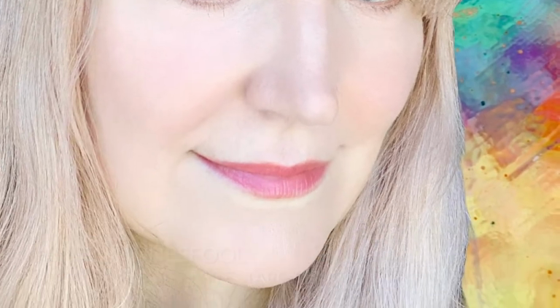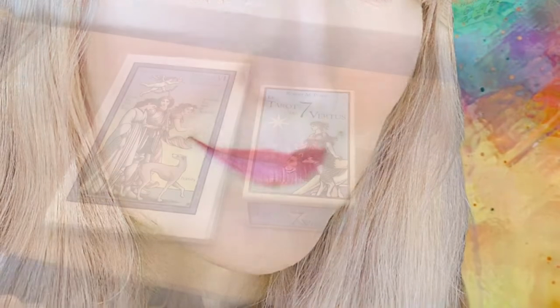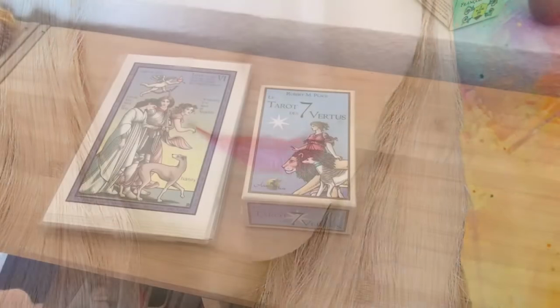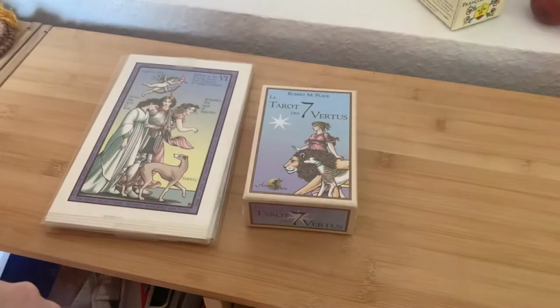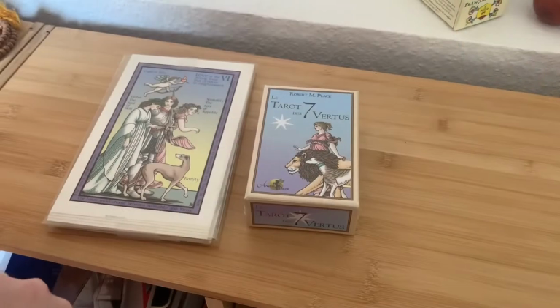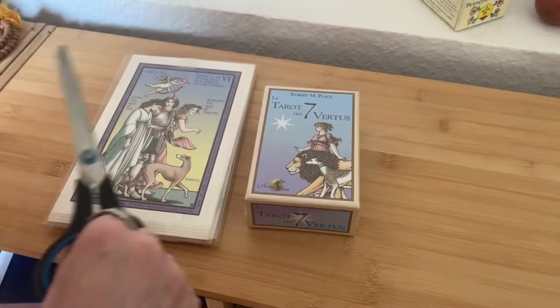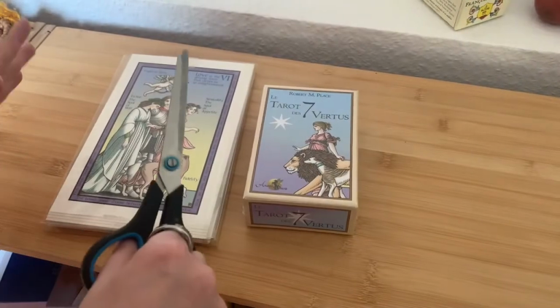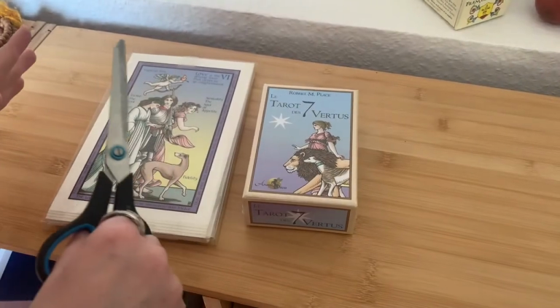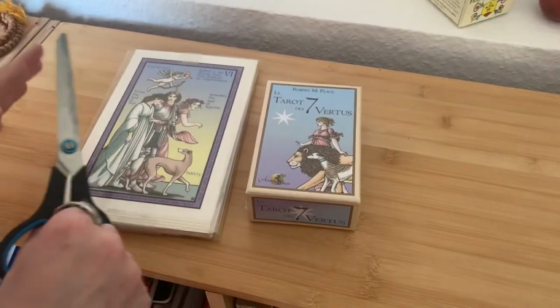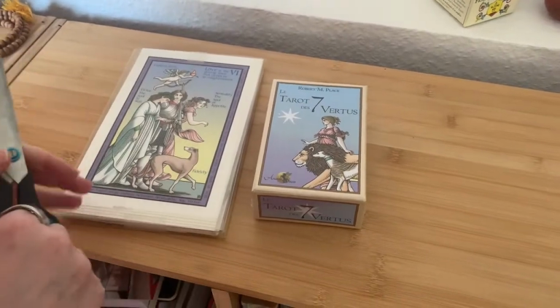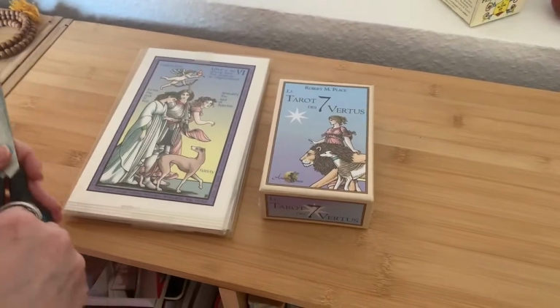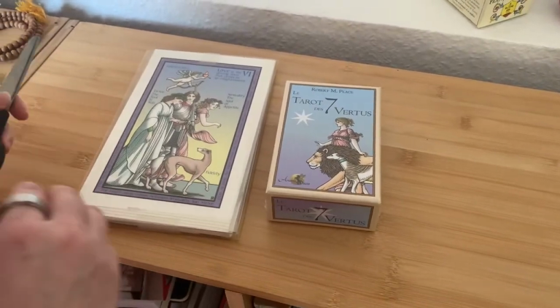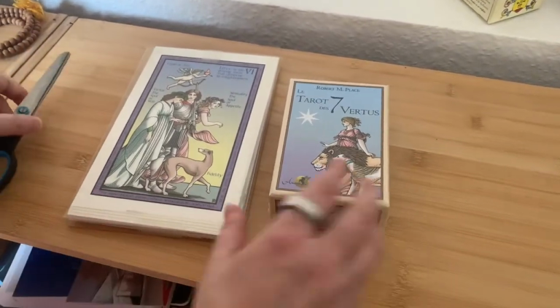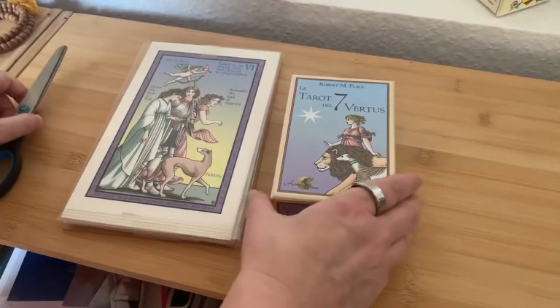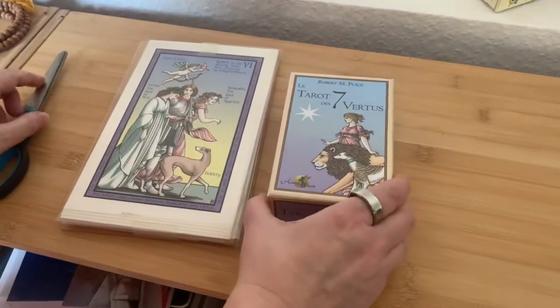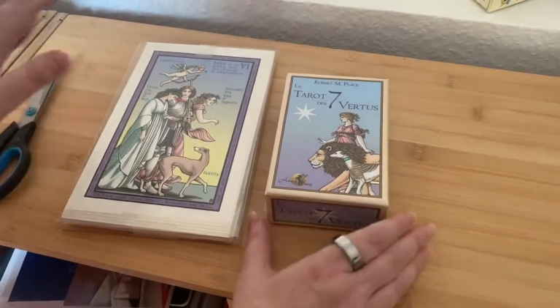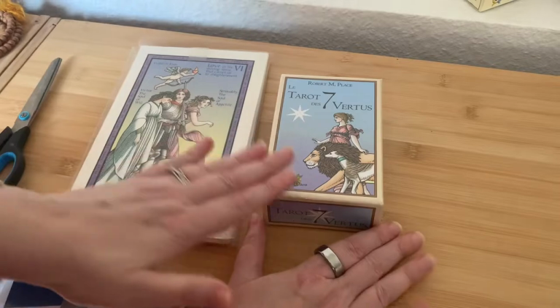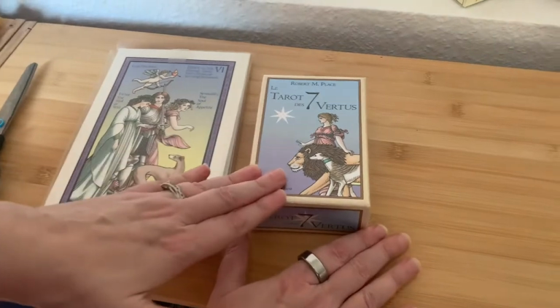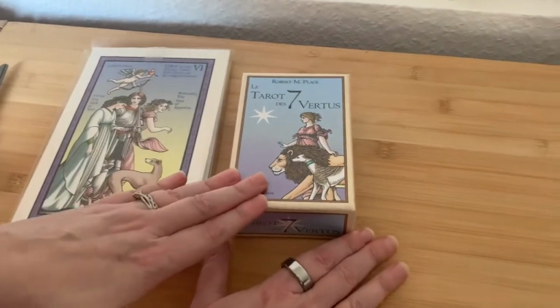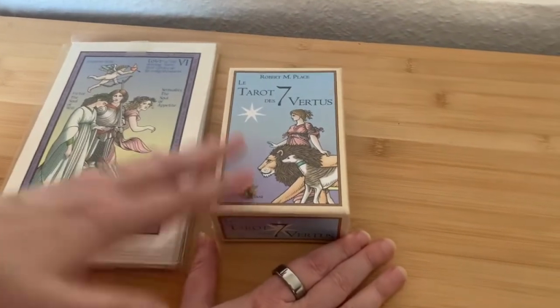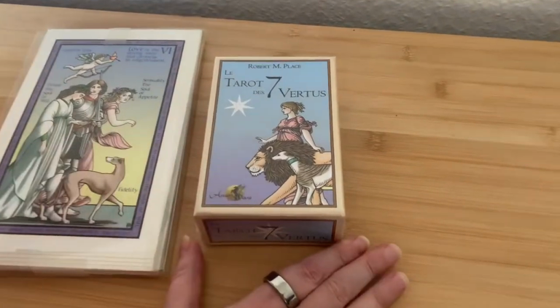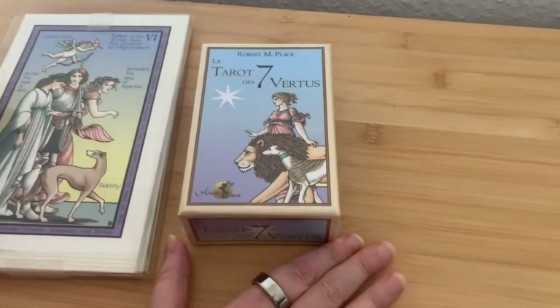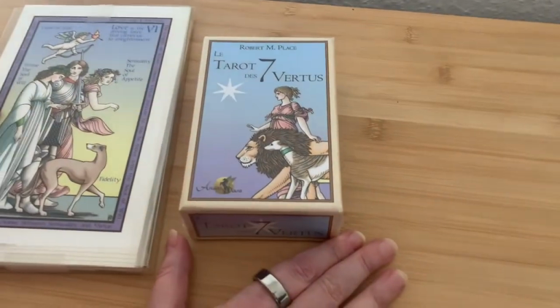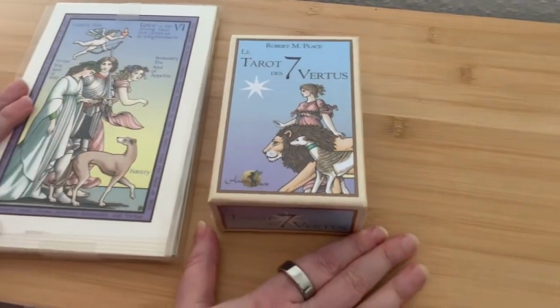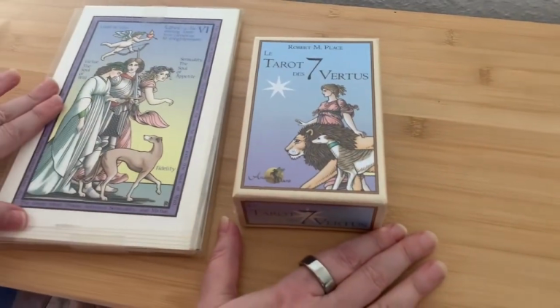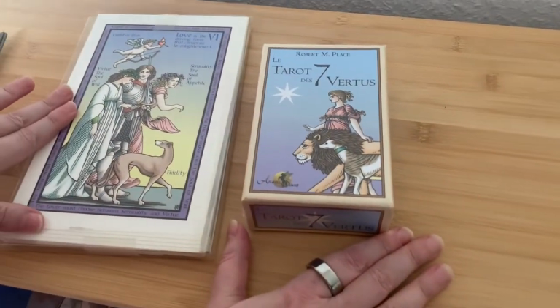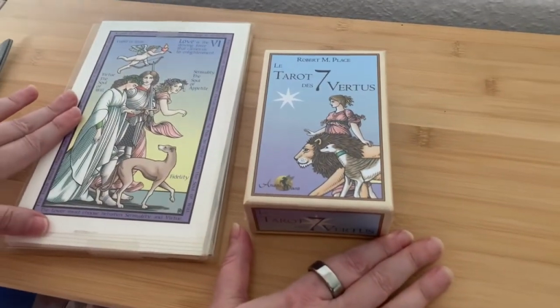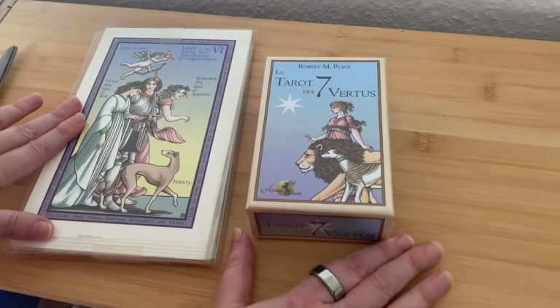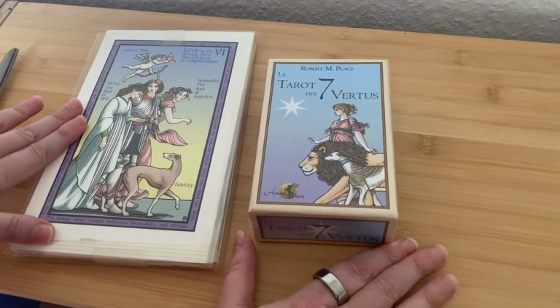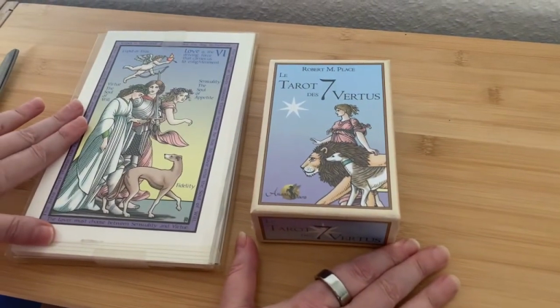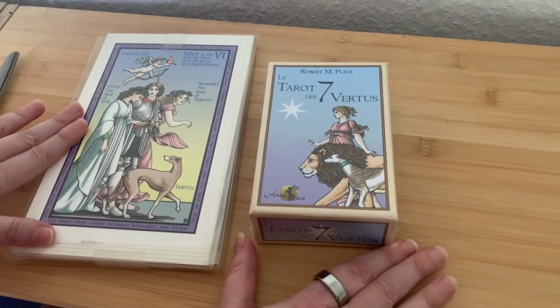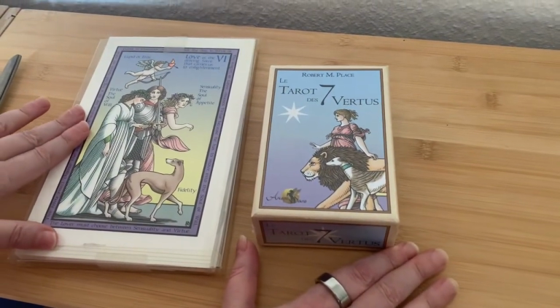Hi, this is Fortune Buchholz, and I'm here today to unbox the new French version of Robert M. Place's famous Tarot of the Sevenfold Mystery.